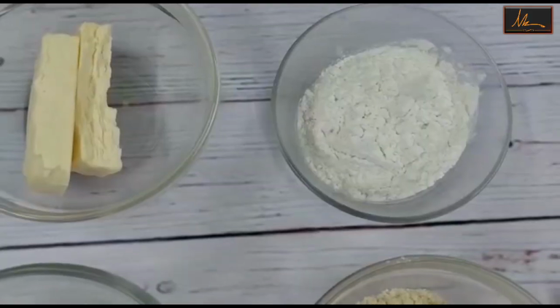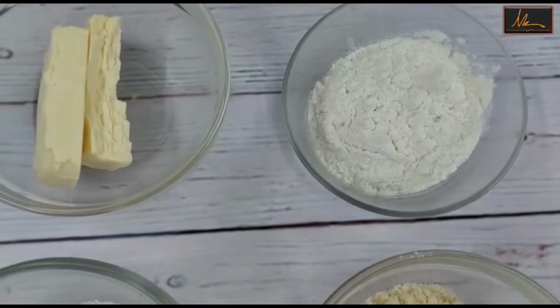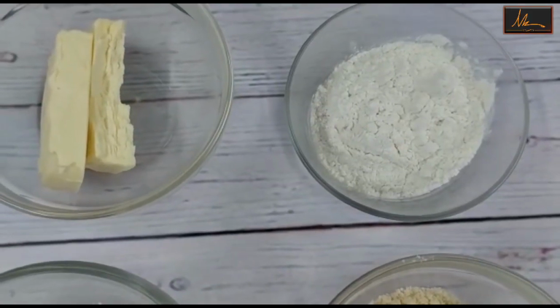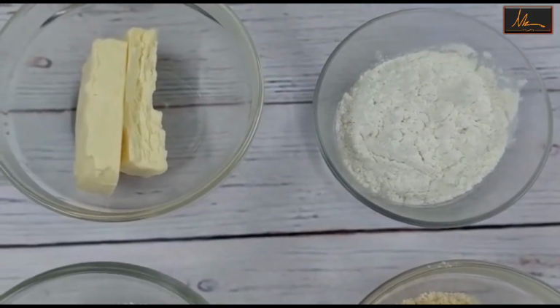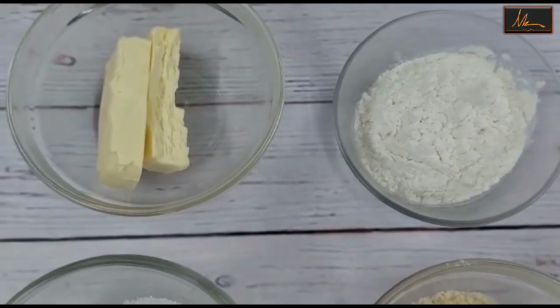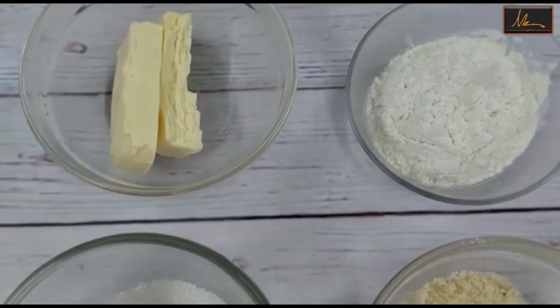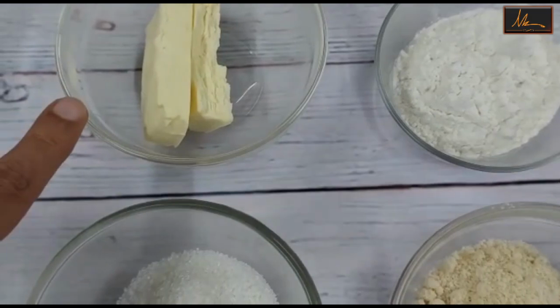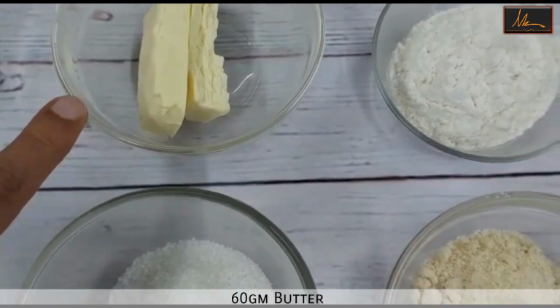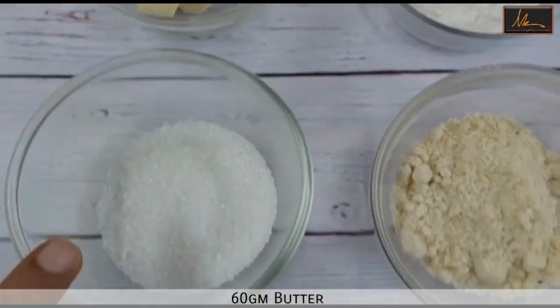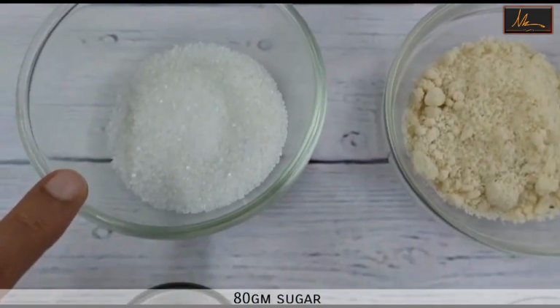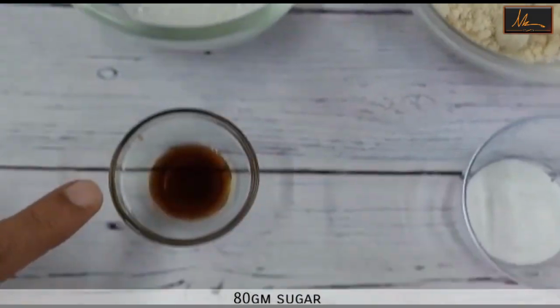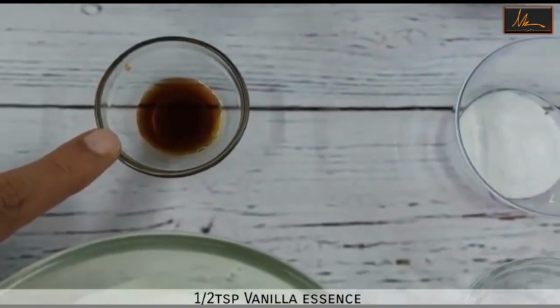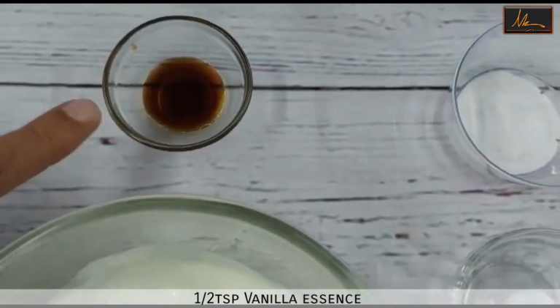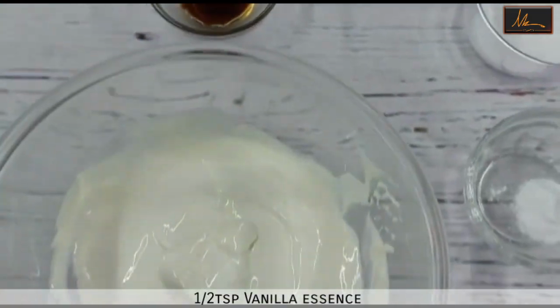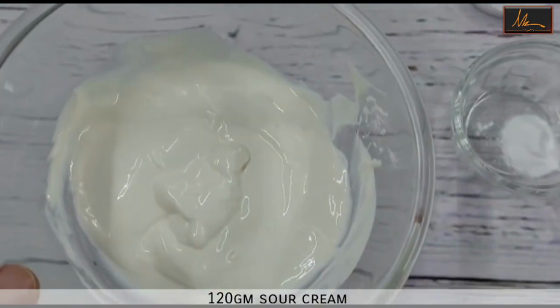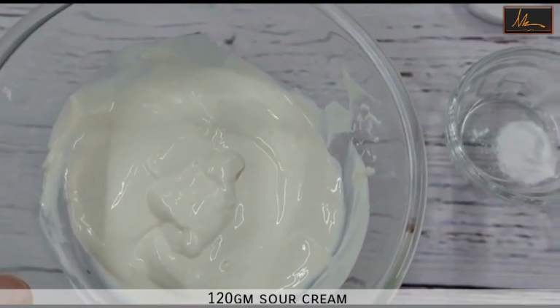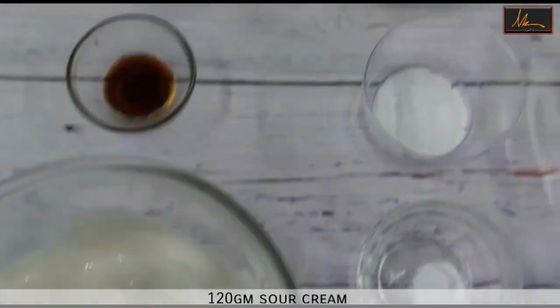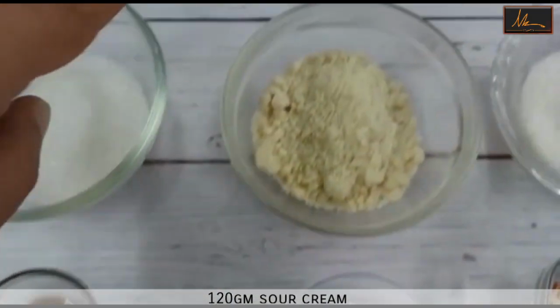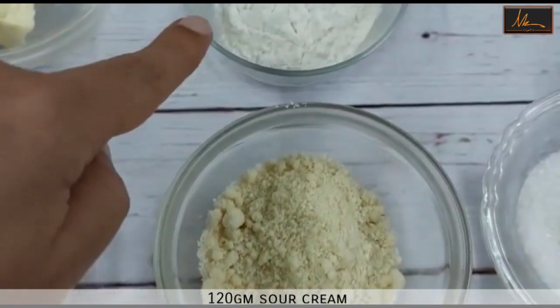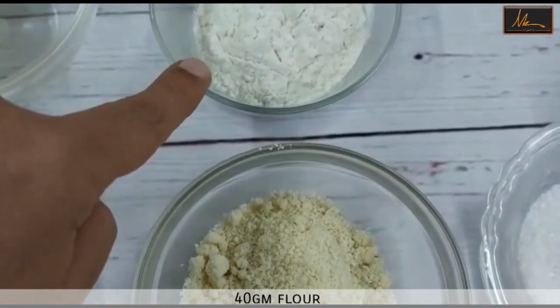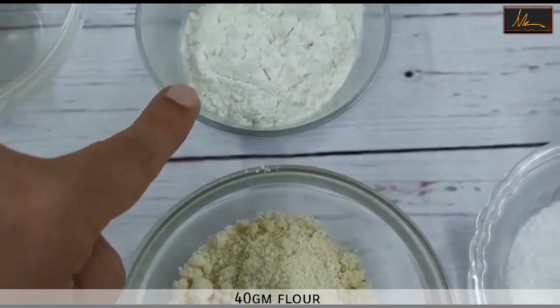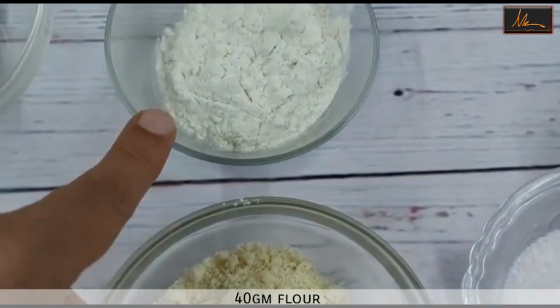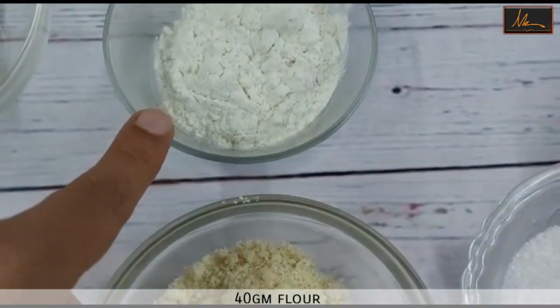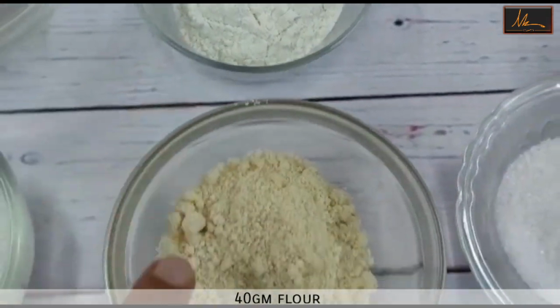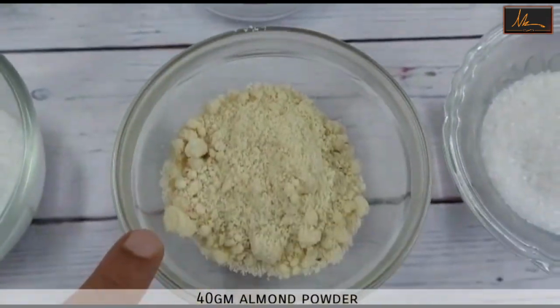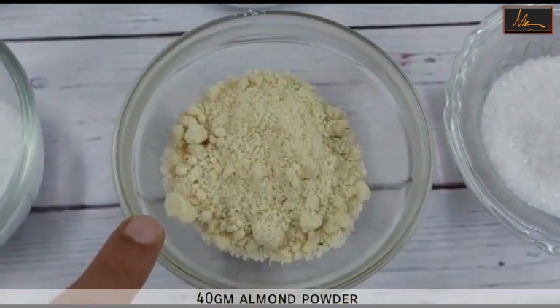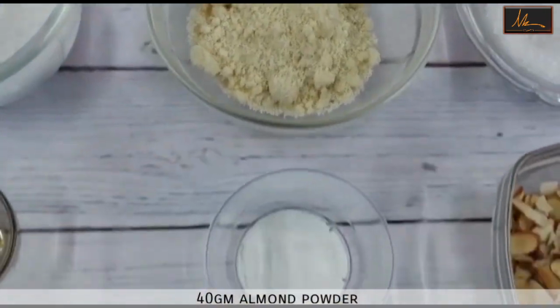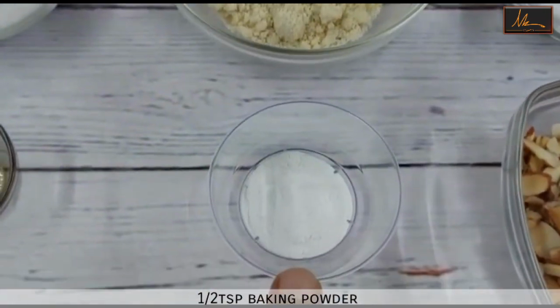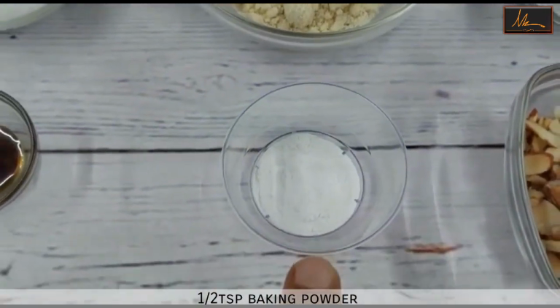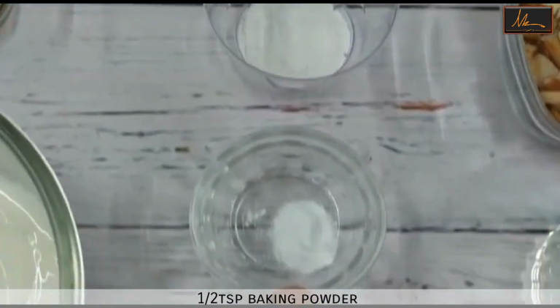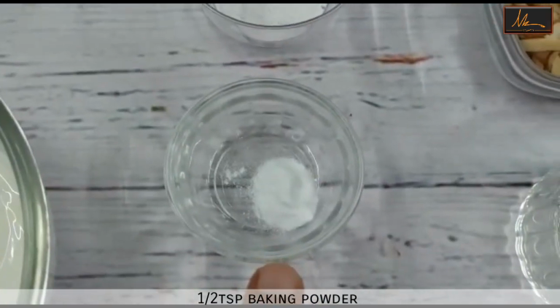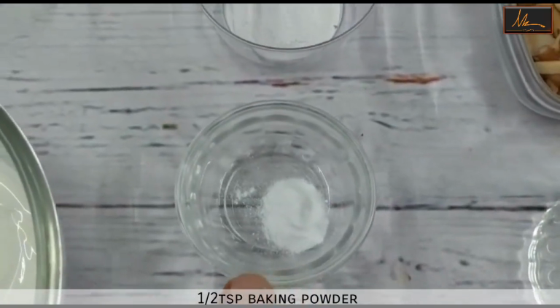For the almond praline travel cake we'll be using butter, sugar, vanilla essence, sour cream, normal all-purpose flour, almond flour, baking powder, and baking soda.